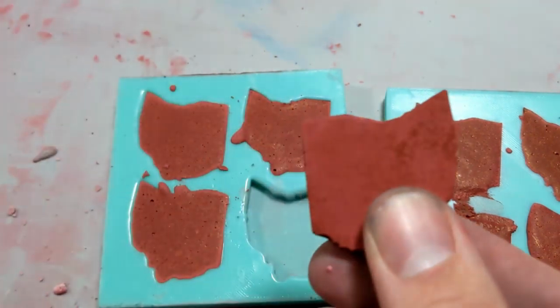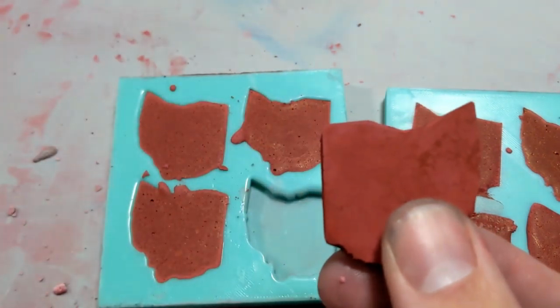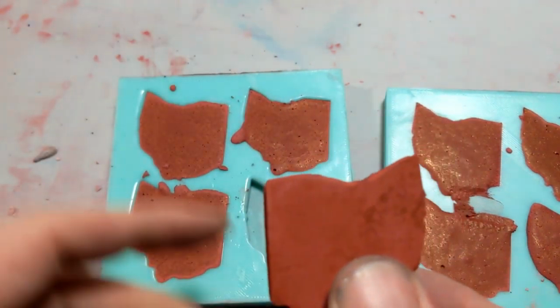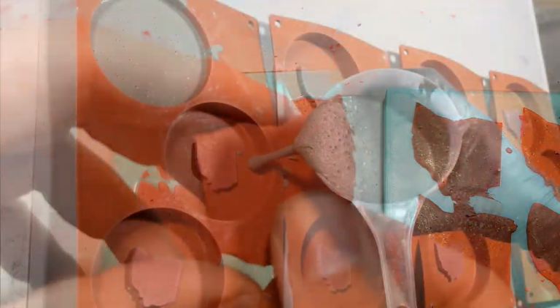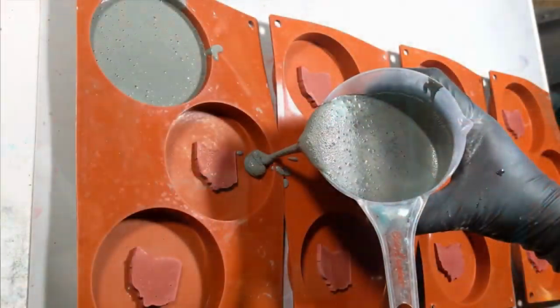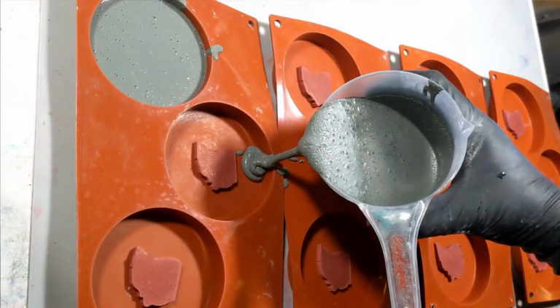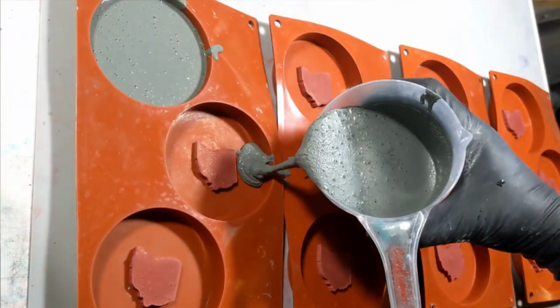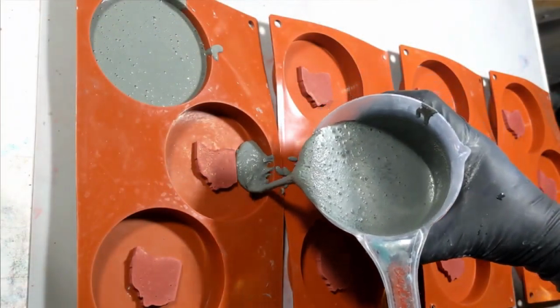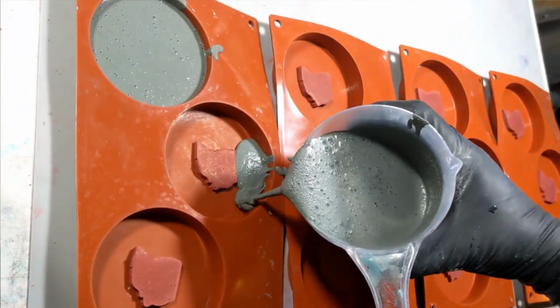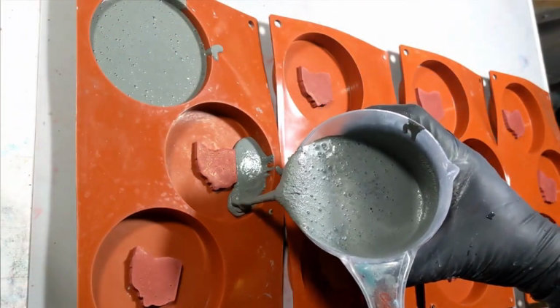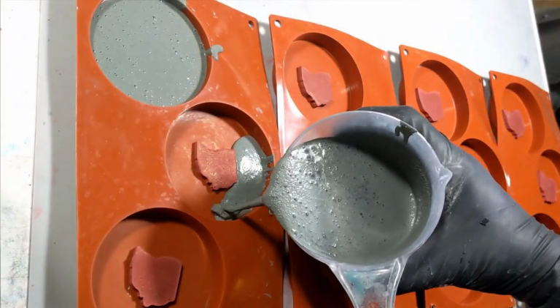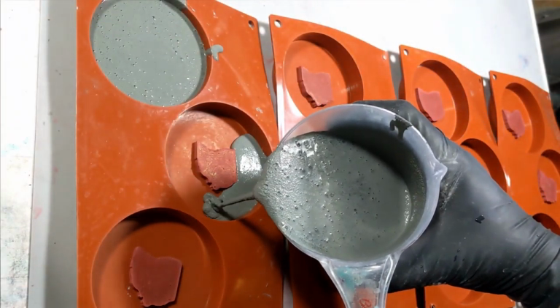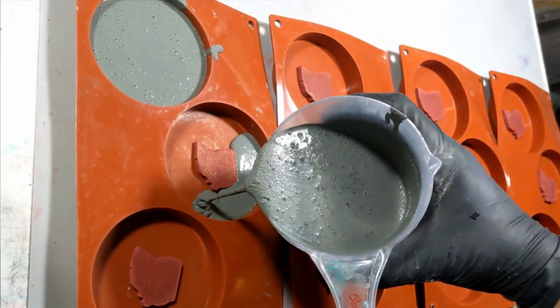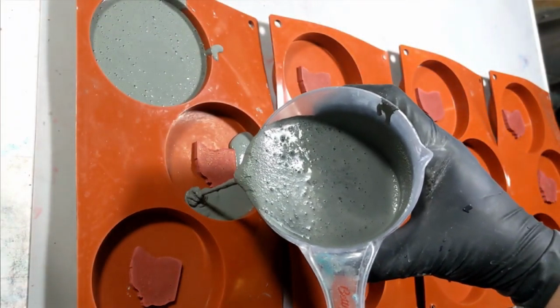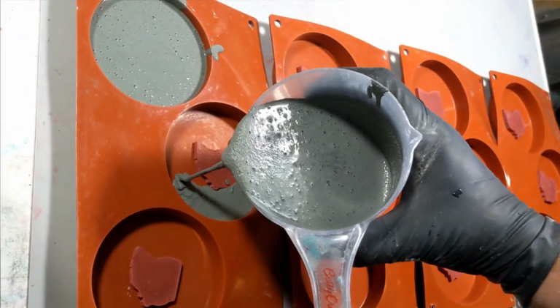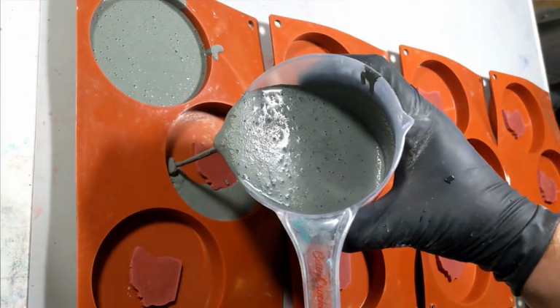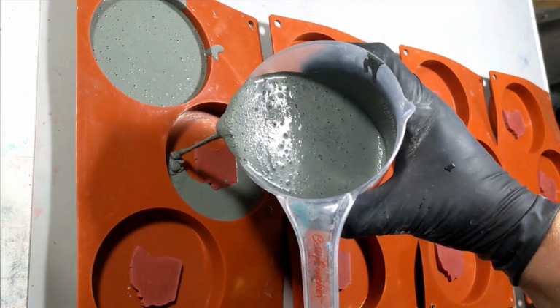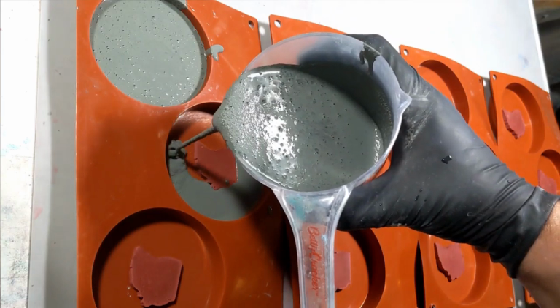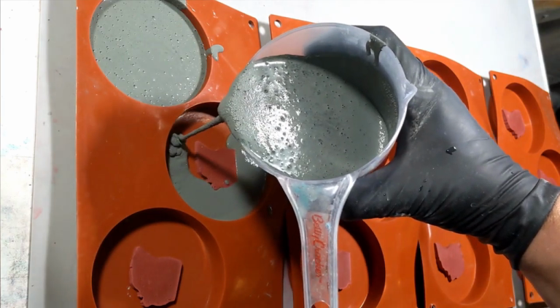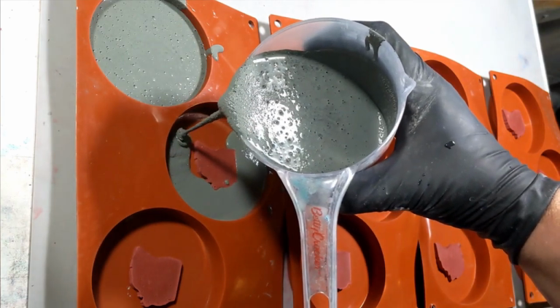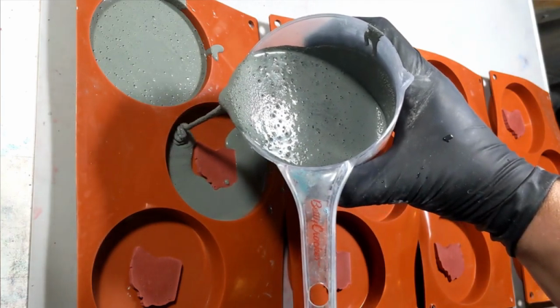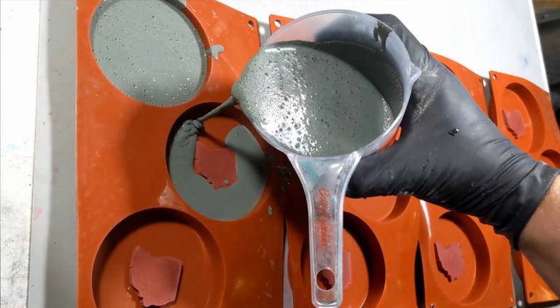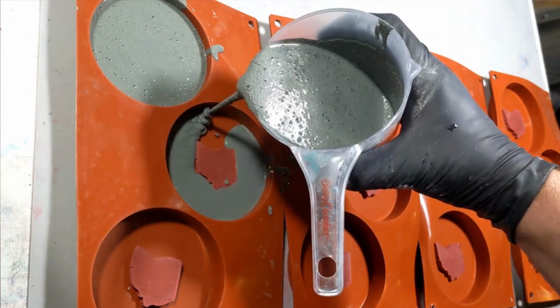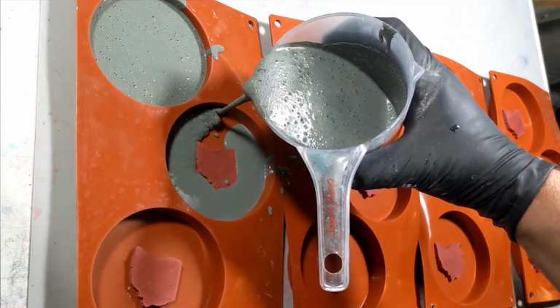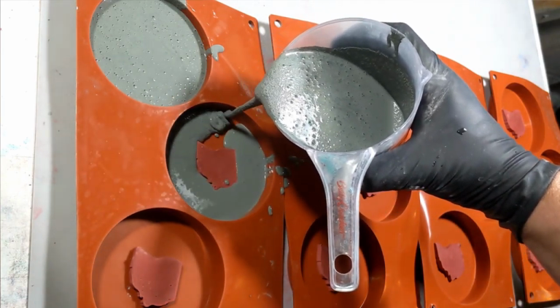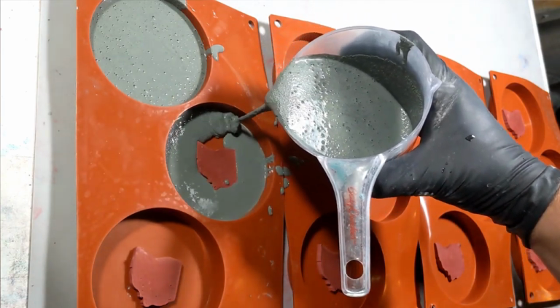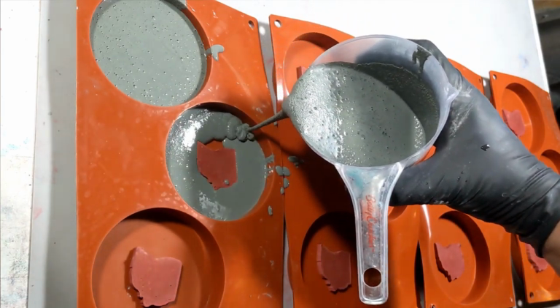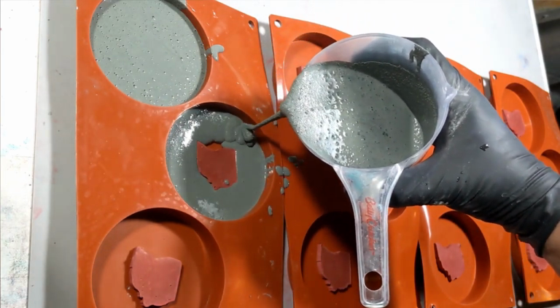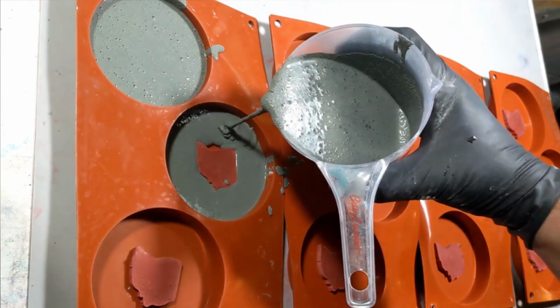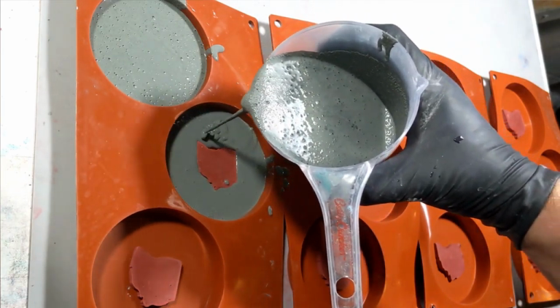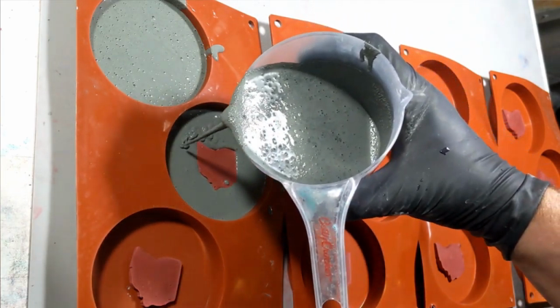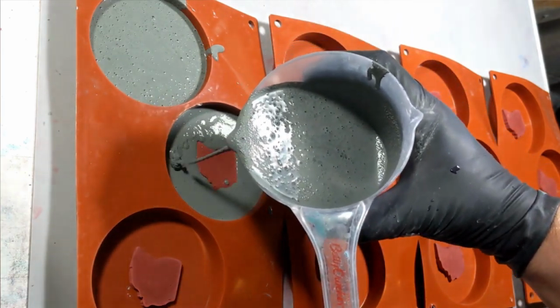These little Ohio stones are set in the molds that I use for the coasters. These molds were originally intended to be used for patisserie cakes.